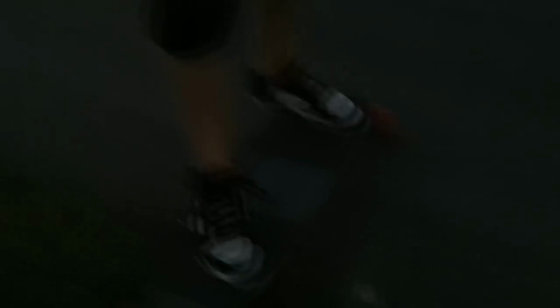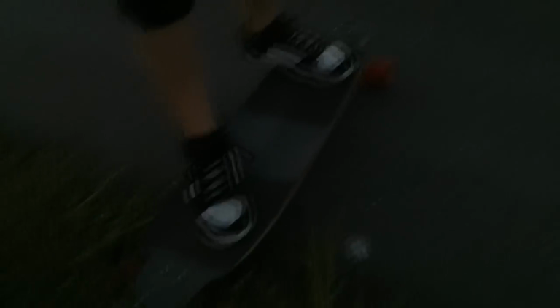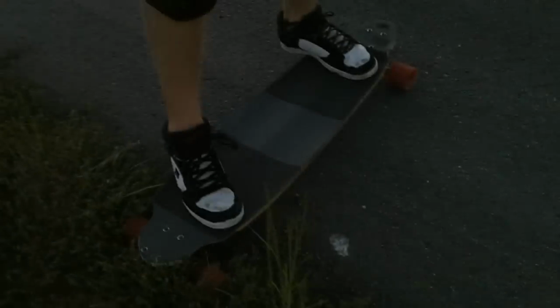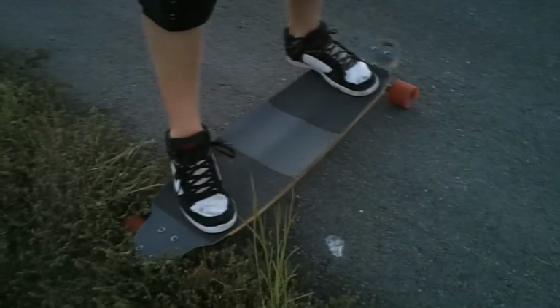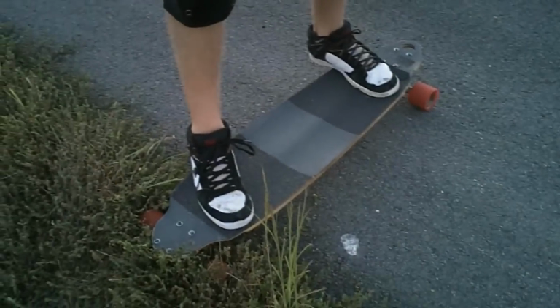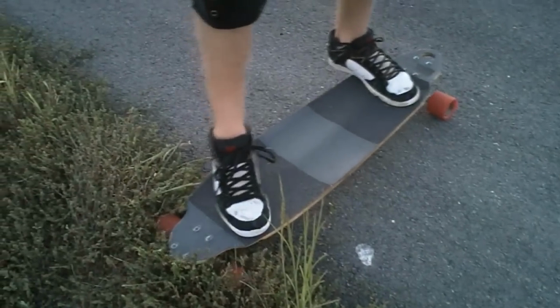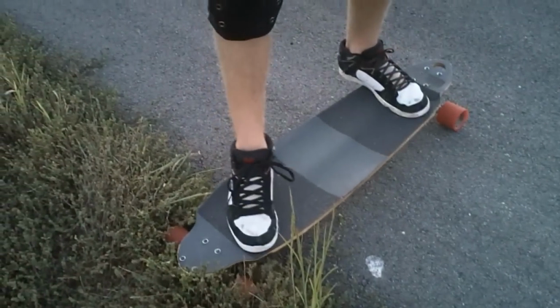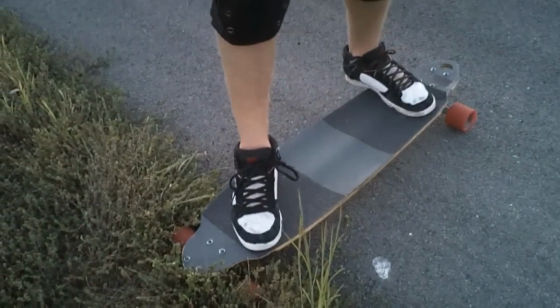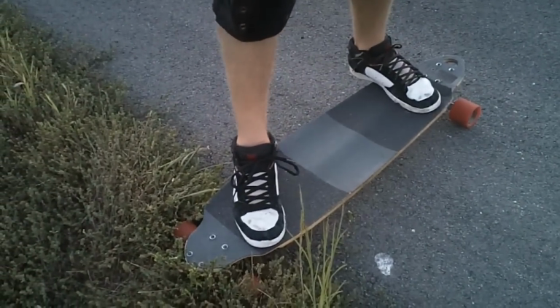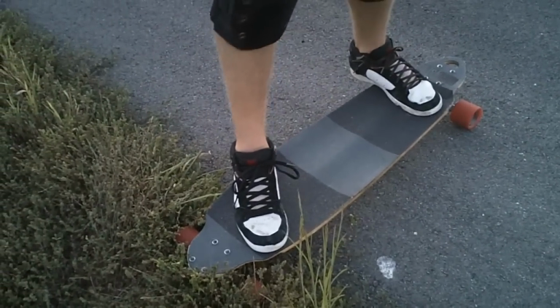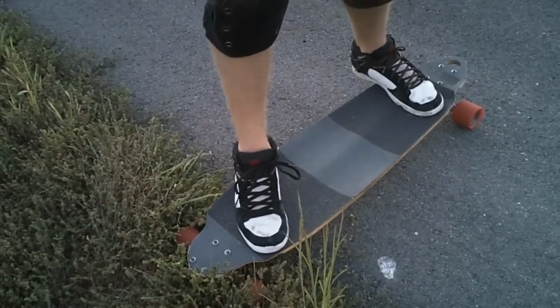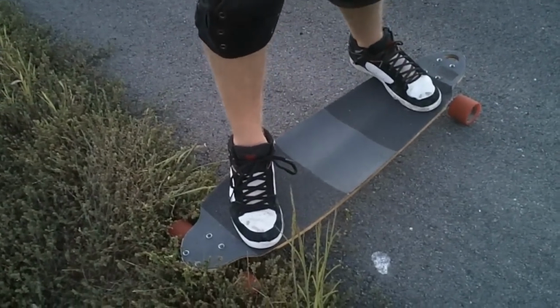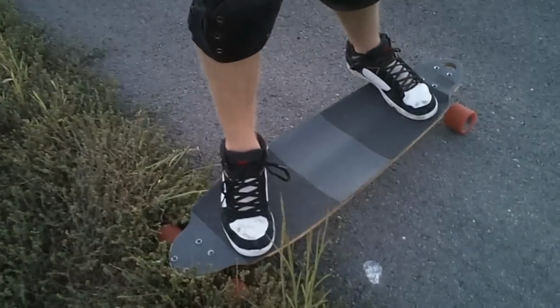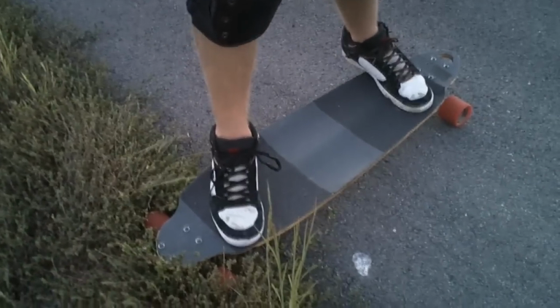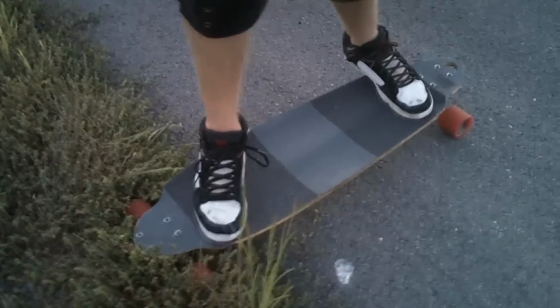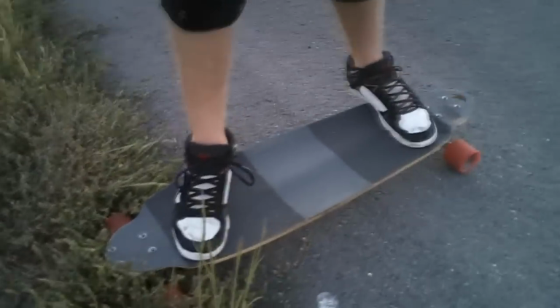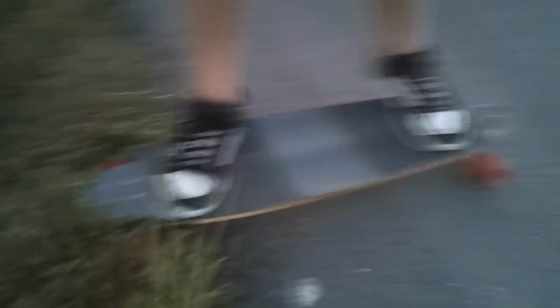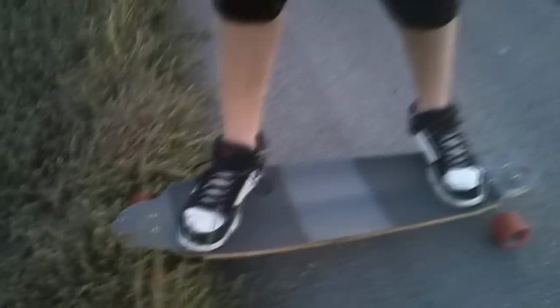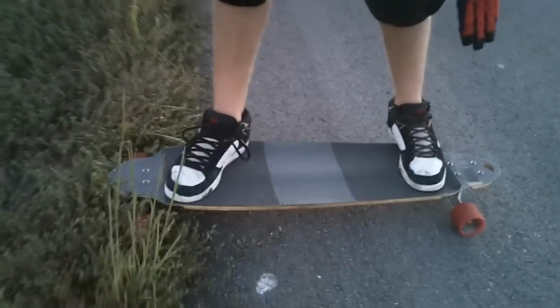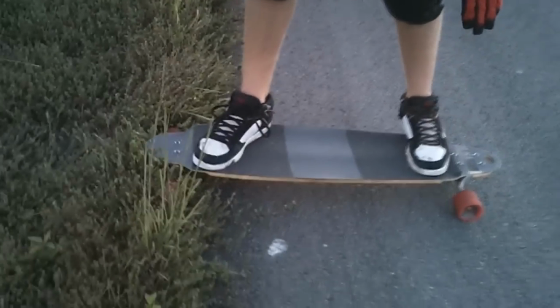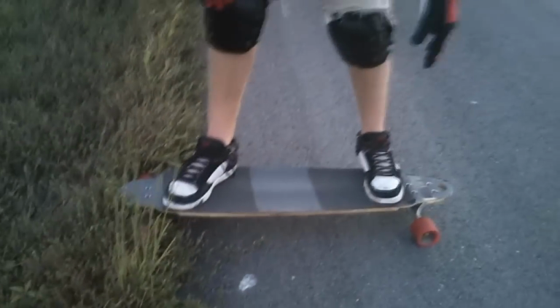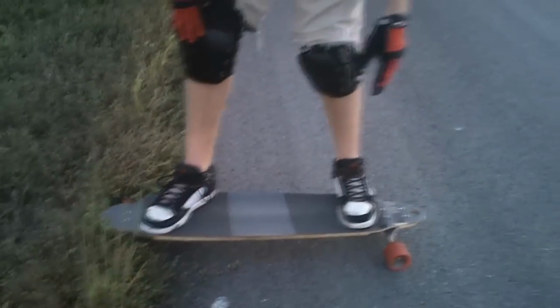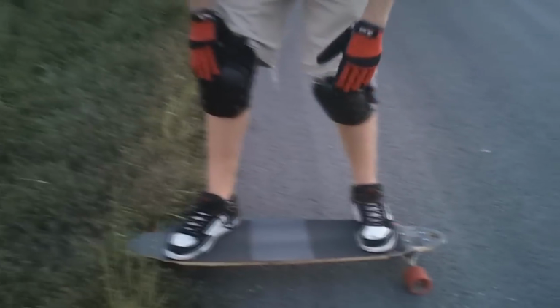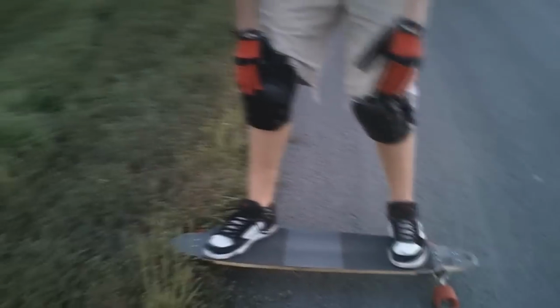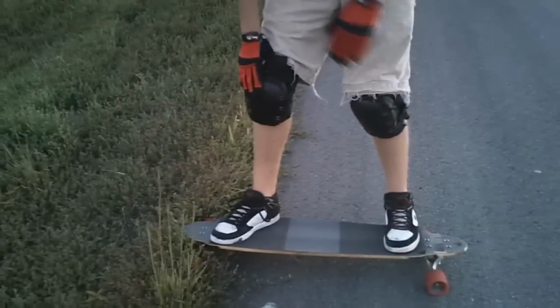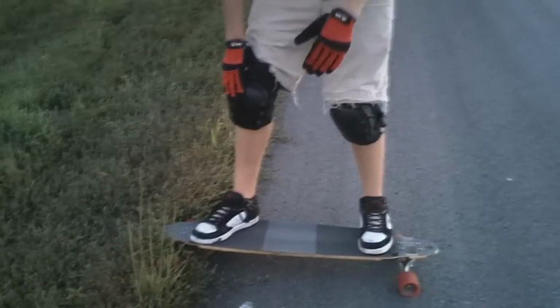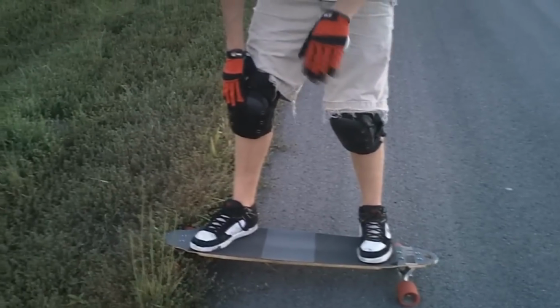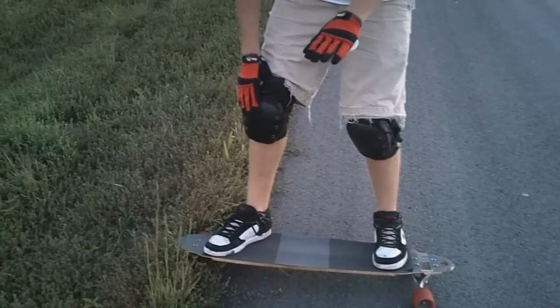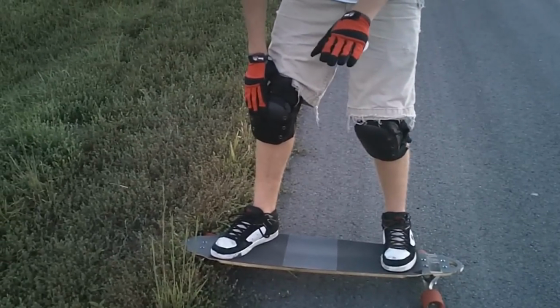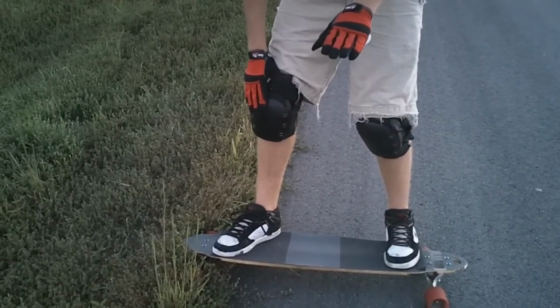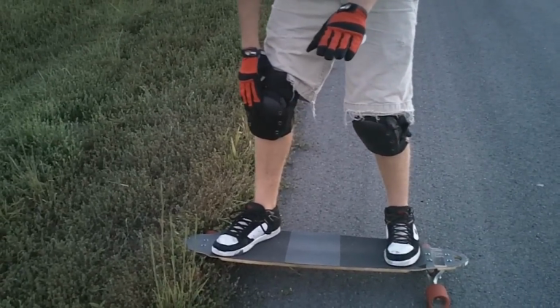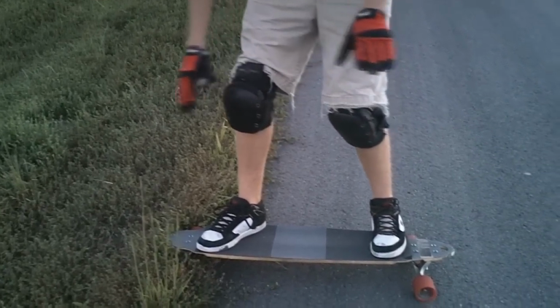In a Coleman slide, you want your front foot pretty close to your tuck position, and your back foot with your heel — or a little more than your heel — hanging over the back rail.